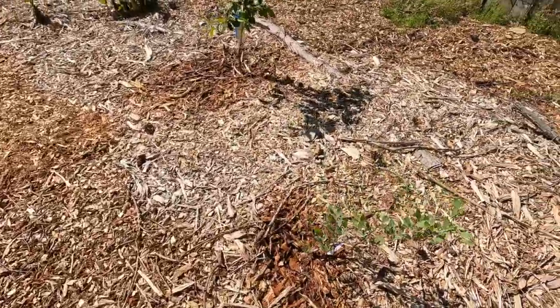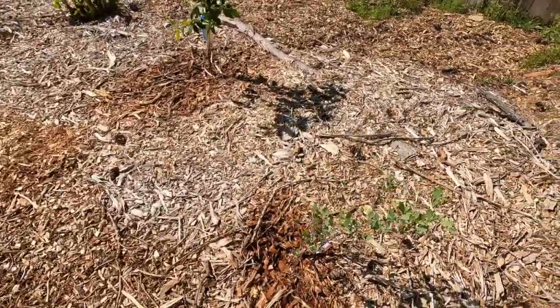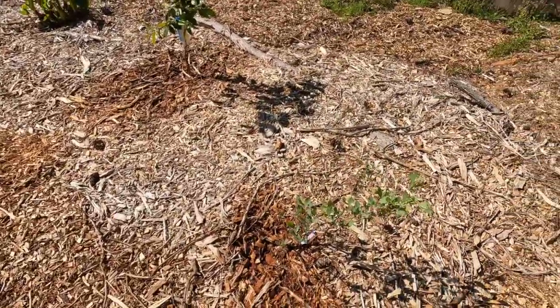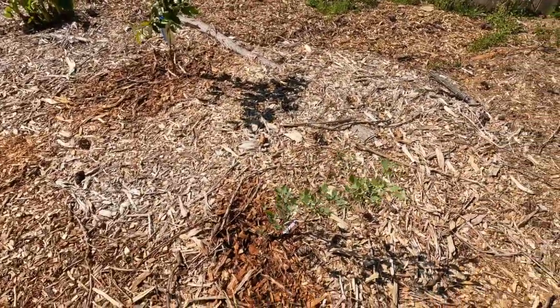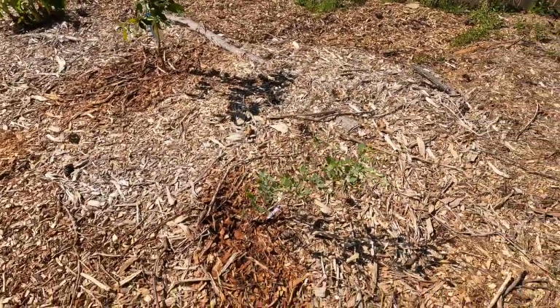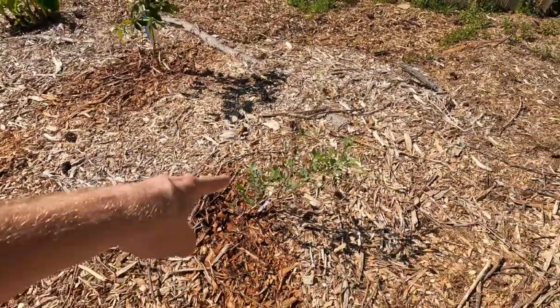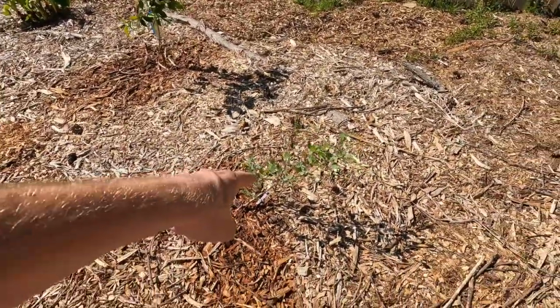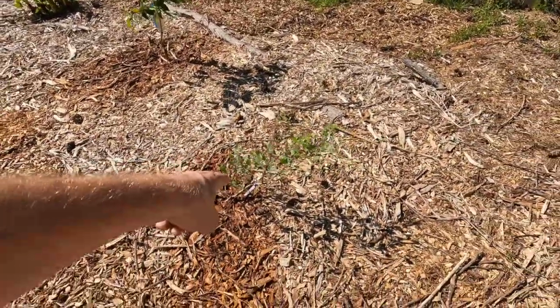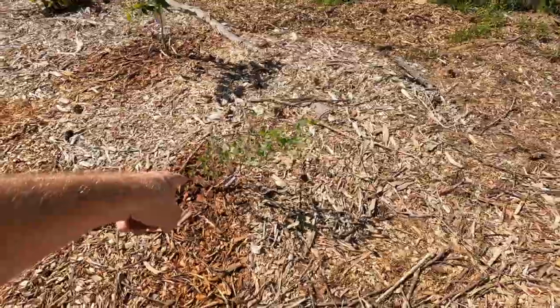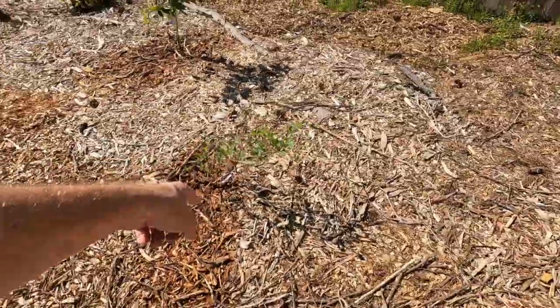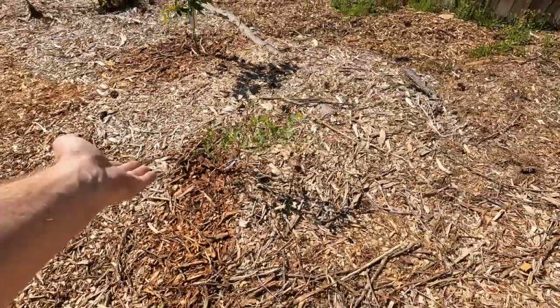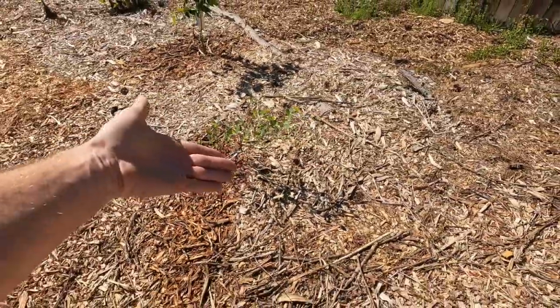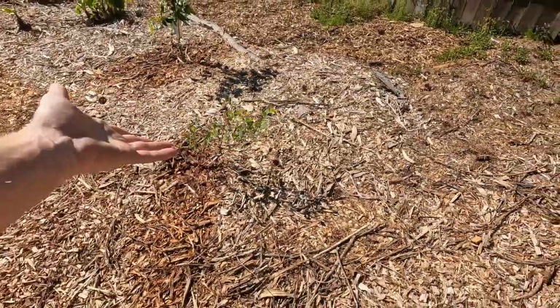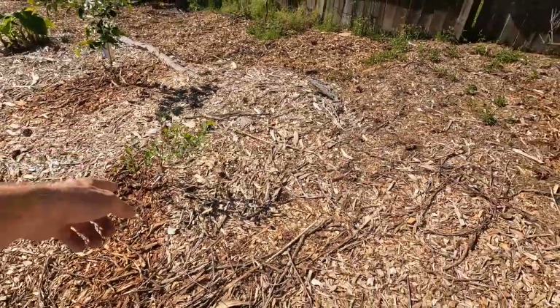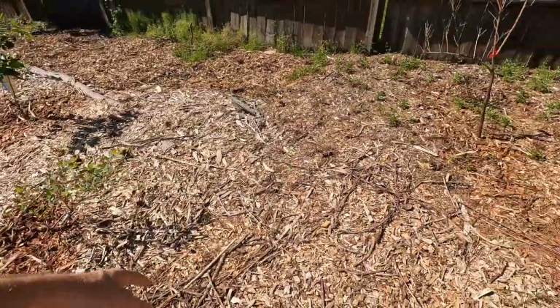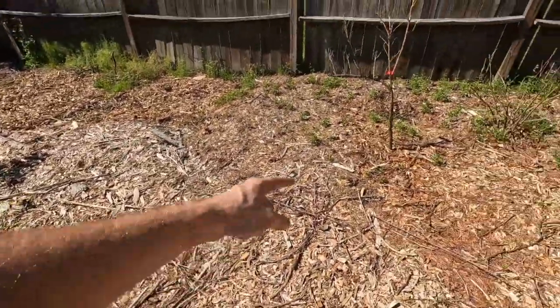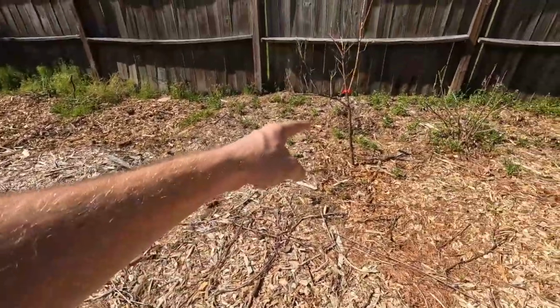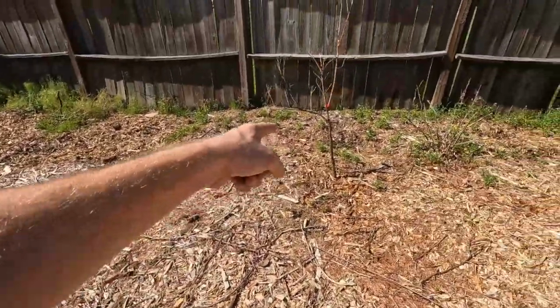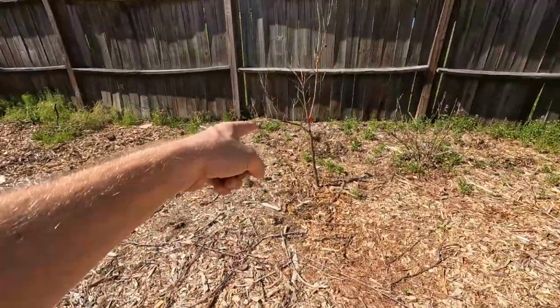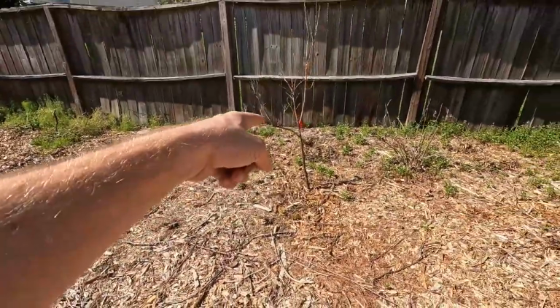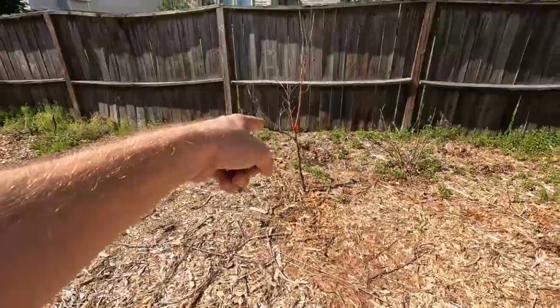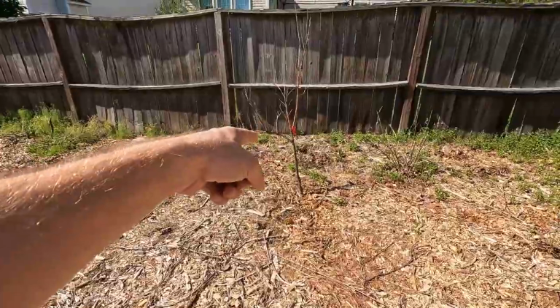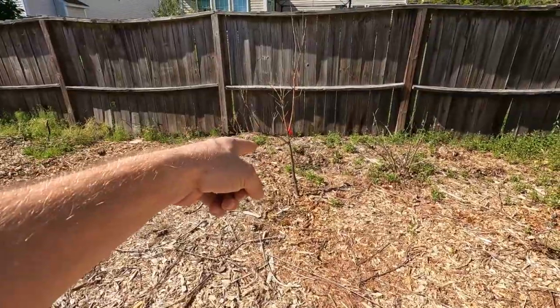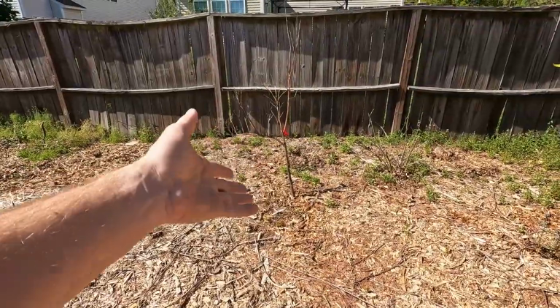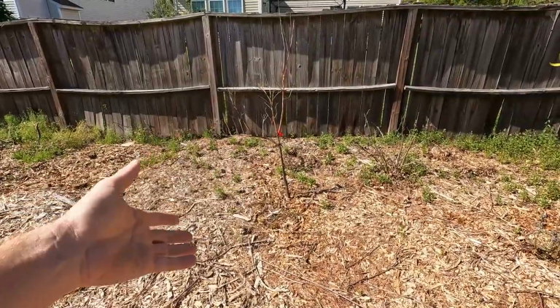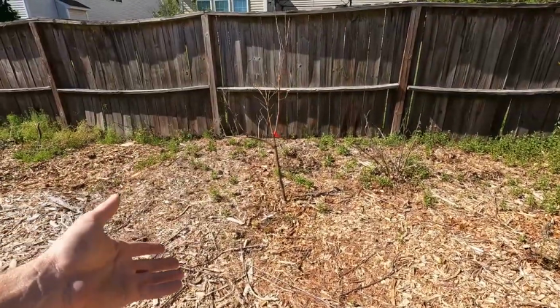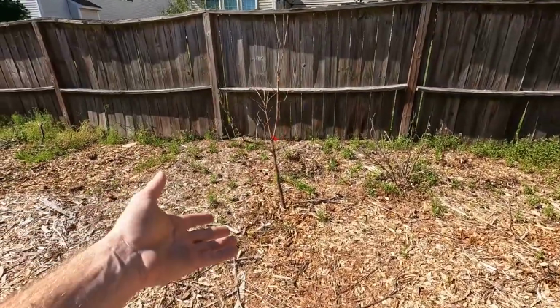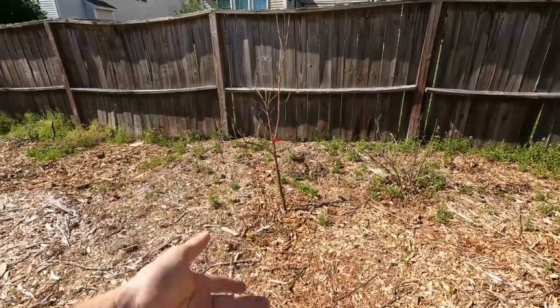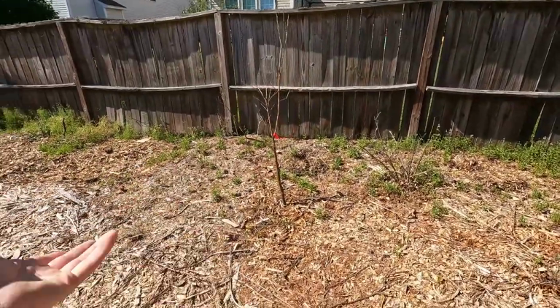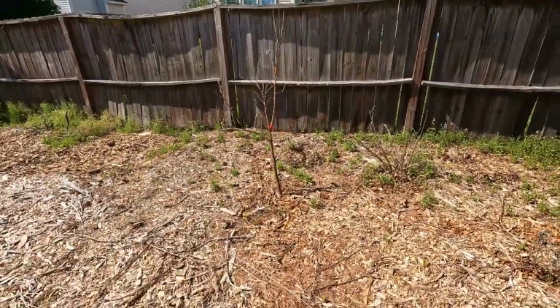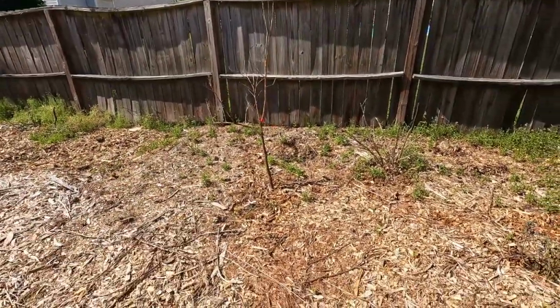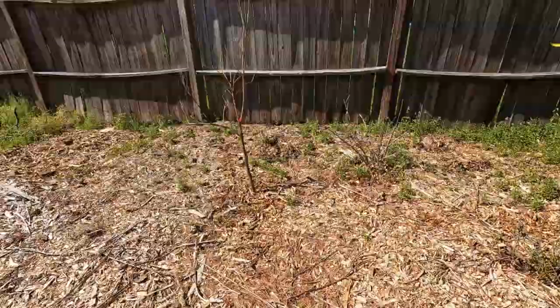And this is the Powder Blue blueberry — that's Powder Blue, all one word, blueberry. That is the Sanguinelli orange — I was pretty sure it wasn't going to grow in this zone but I figured try it and see what happens.